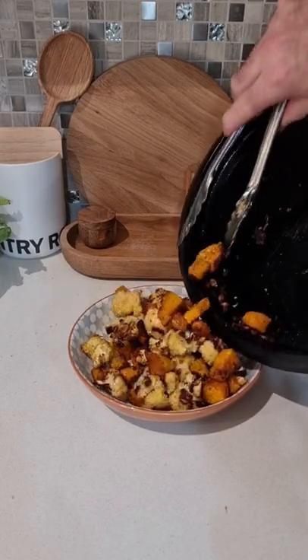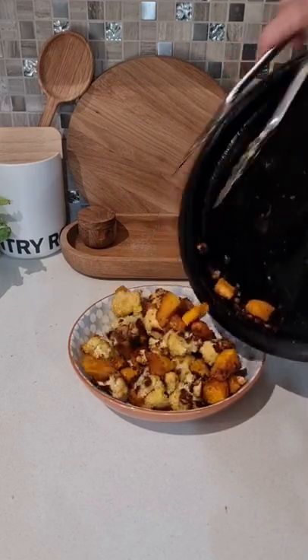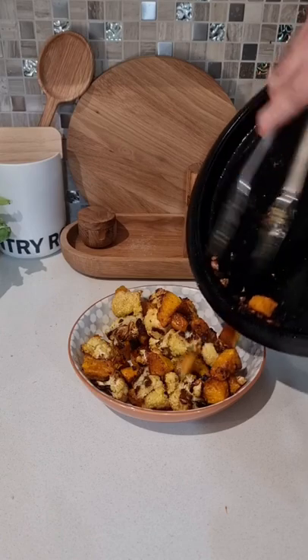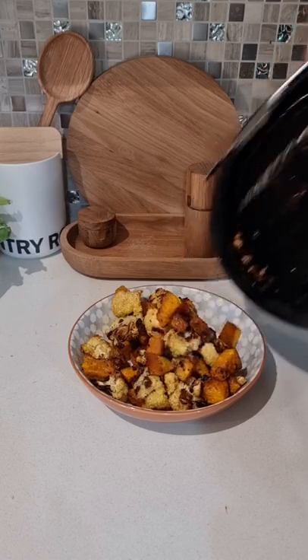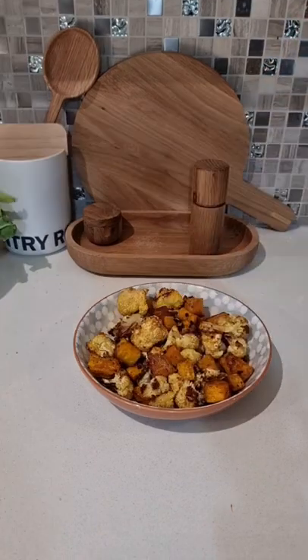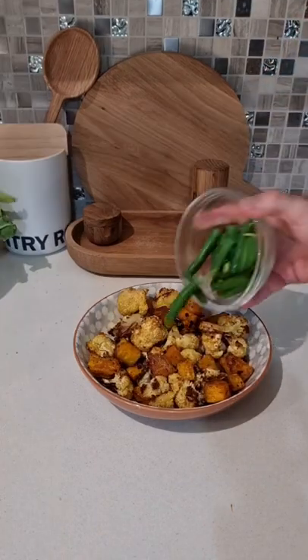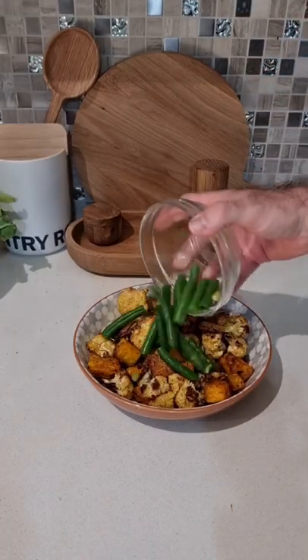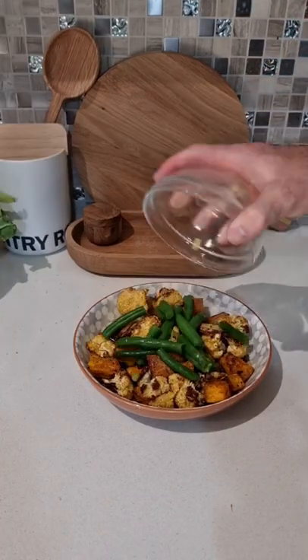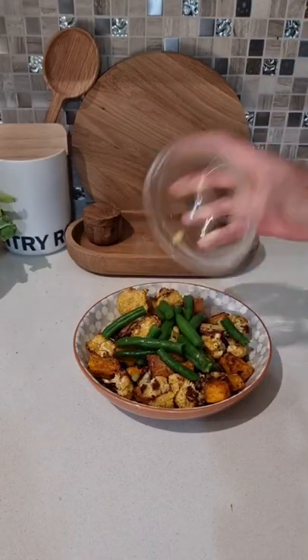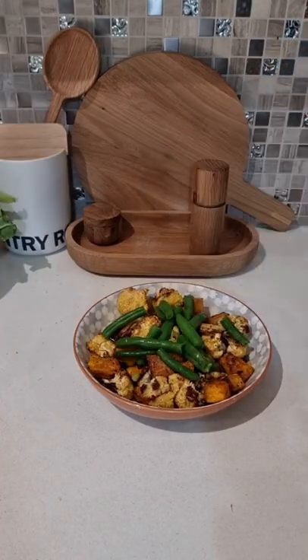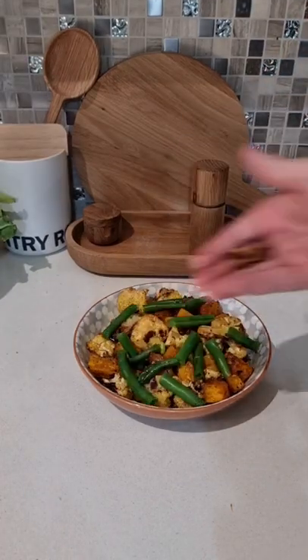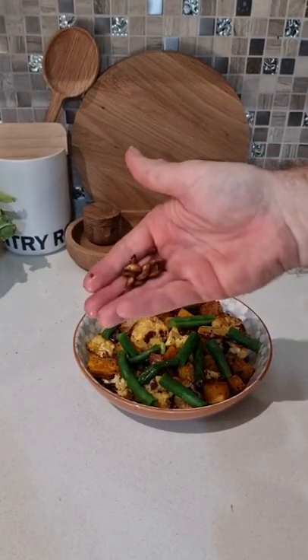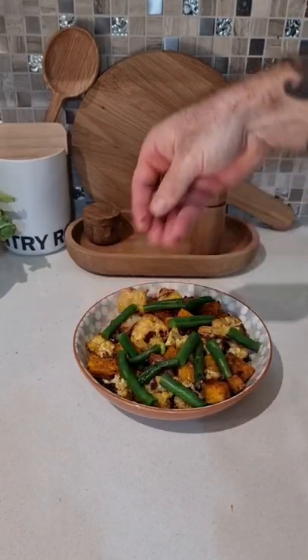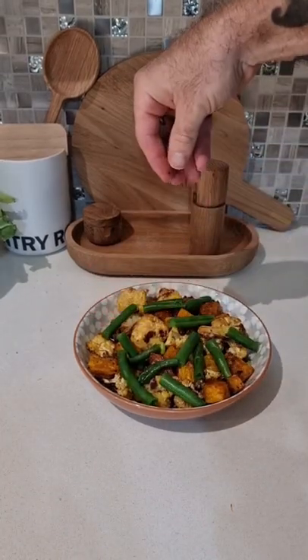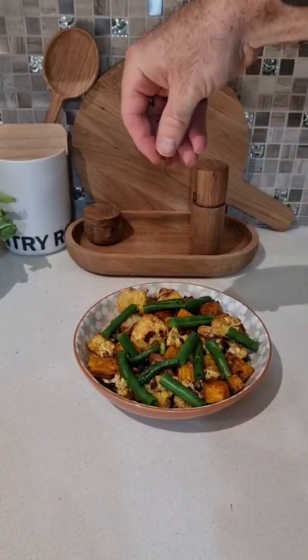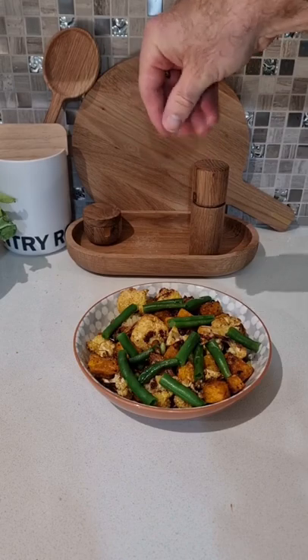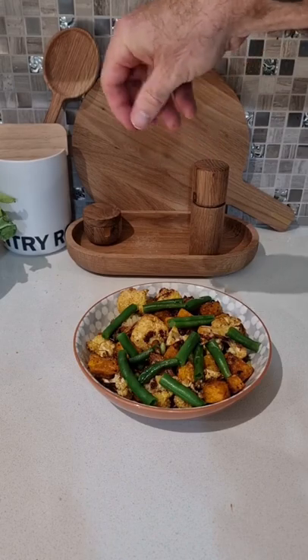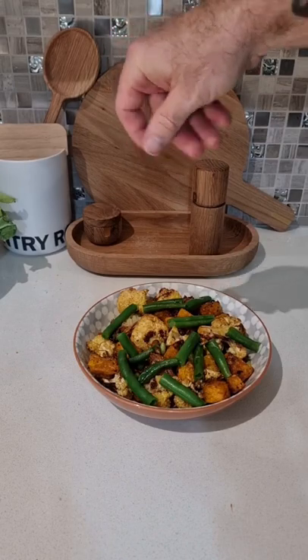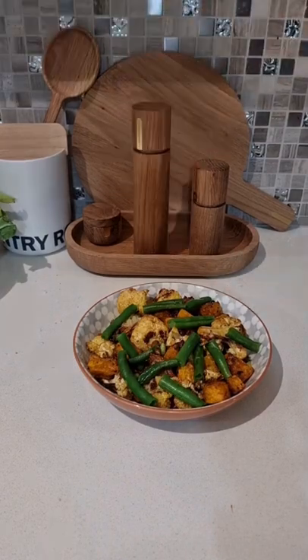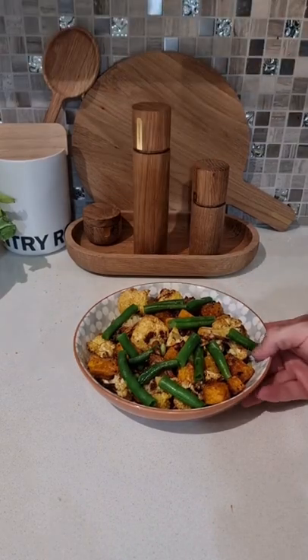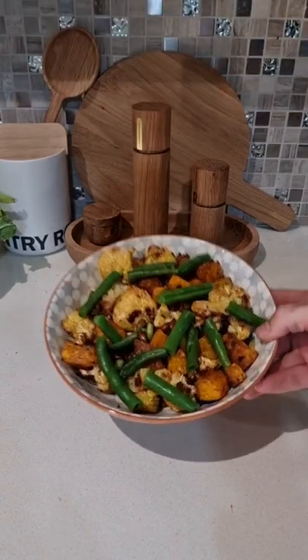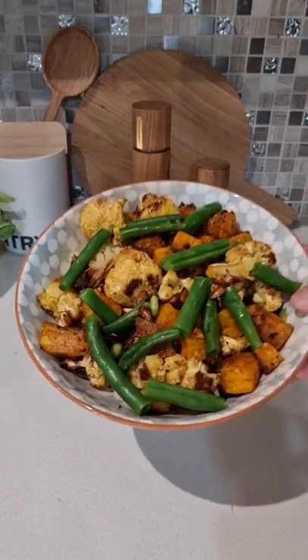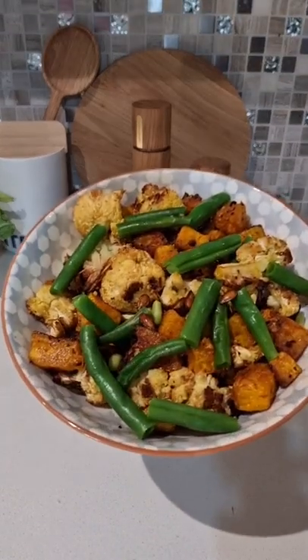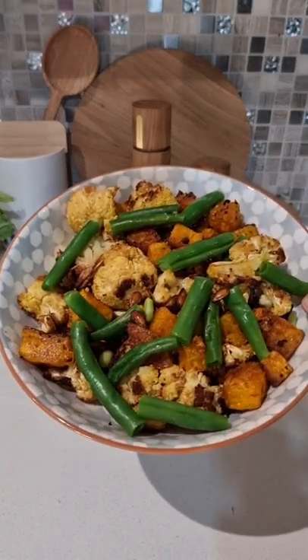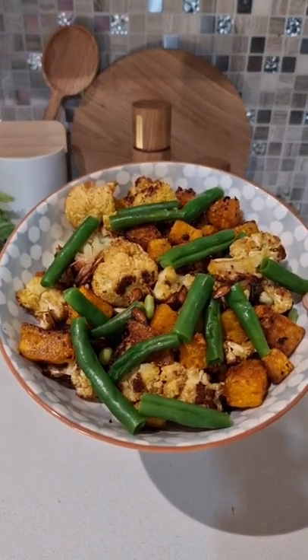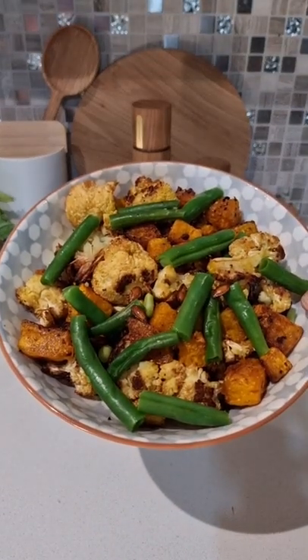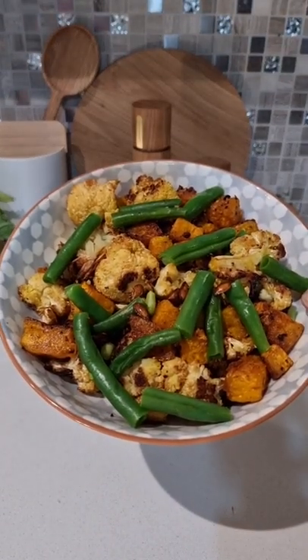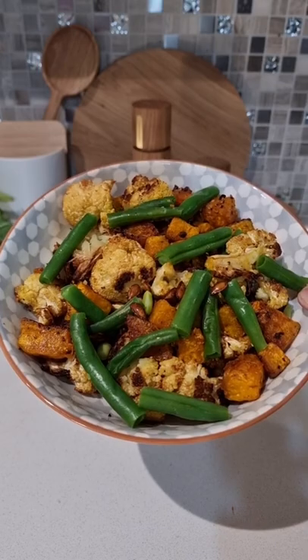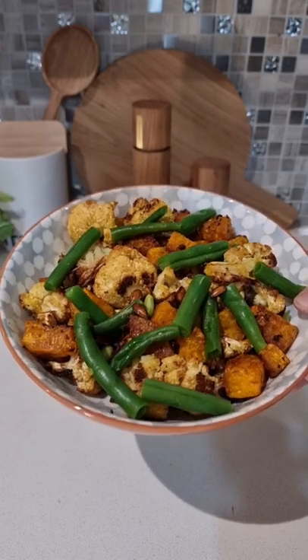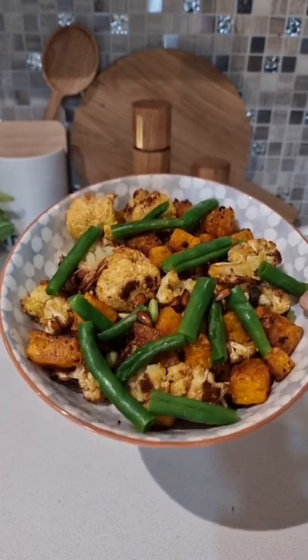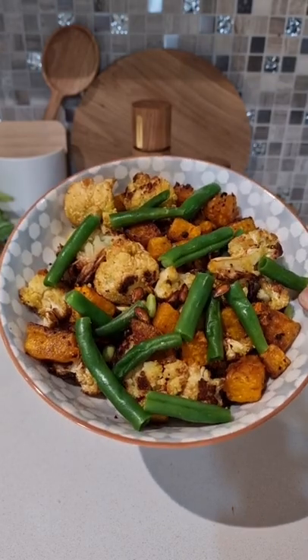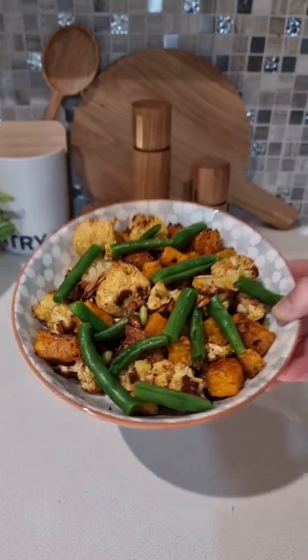Pop it into a plate, add some steamed green beans, some roasted pumpkin seeds, and there you have it folks. Absolutely delicious pumpkin and cauliflower Moroccan salad.